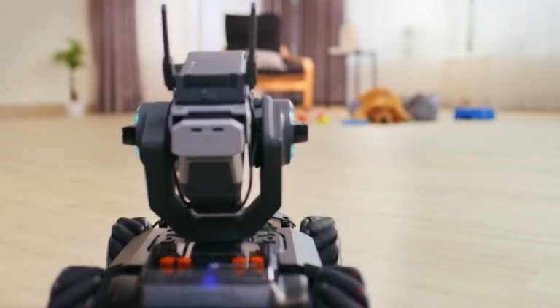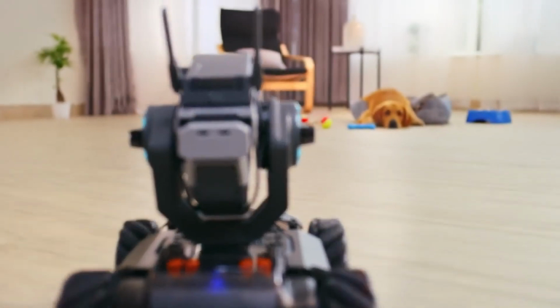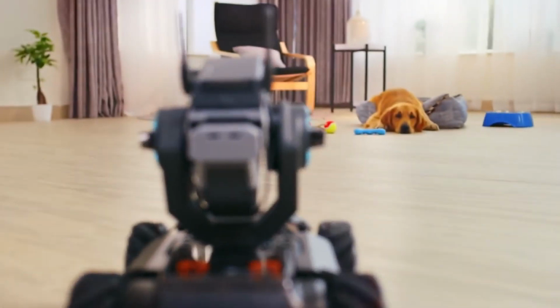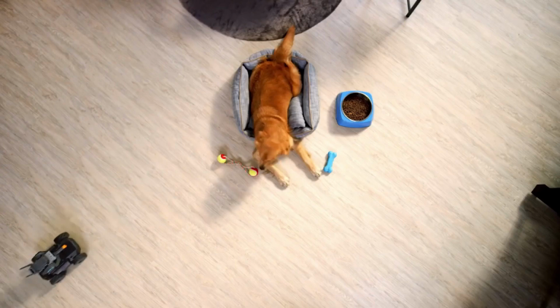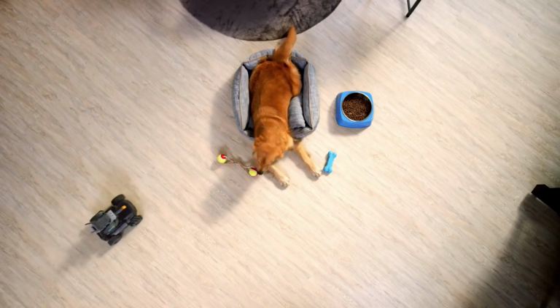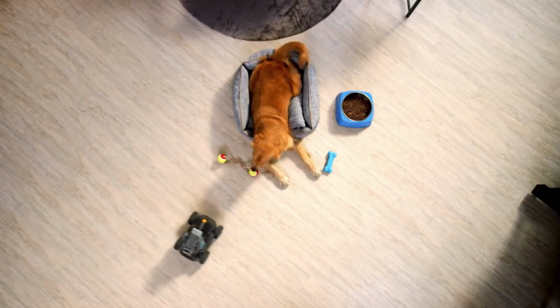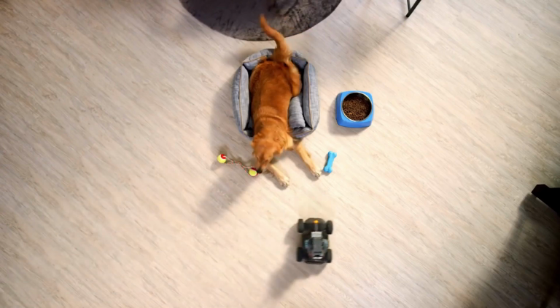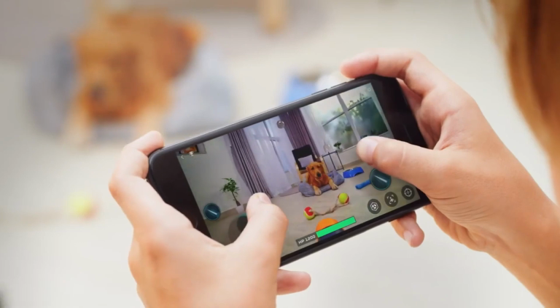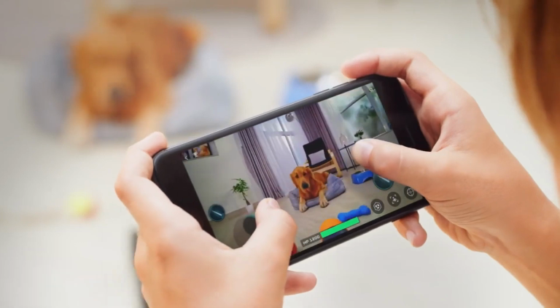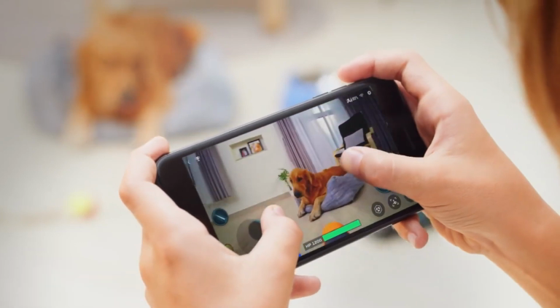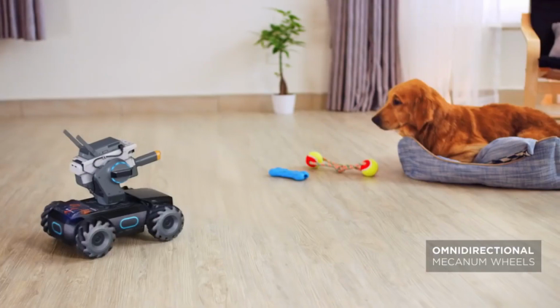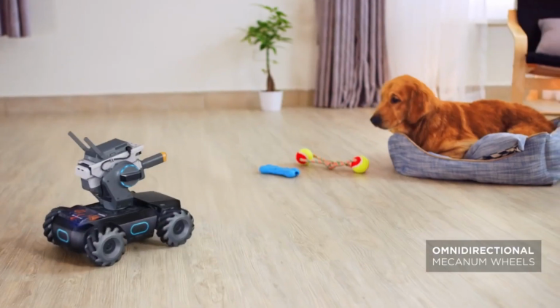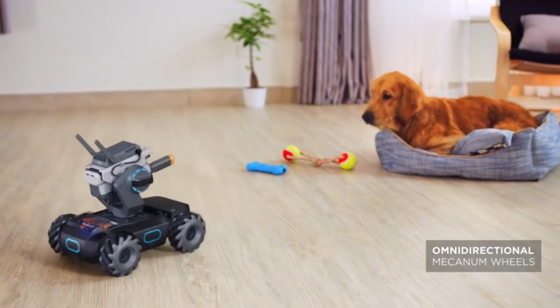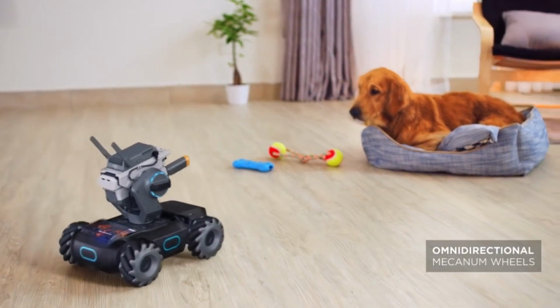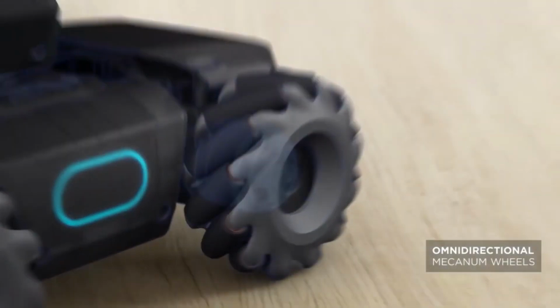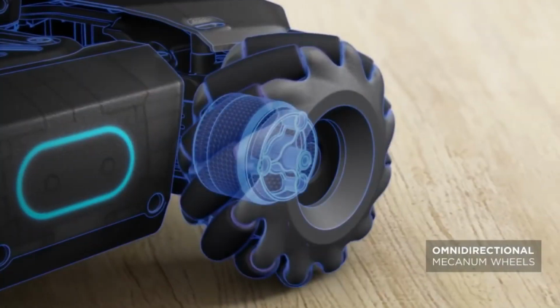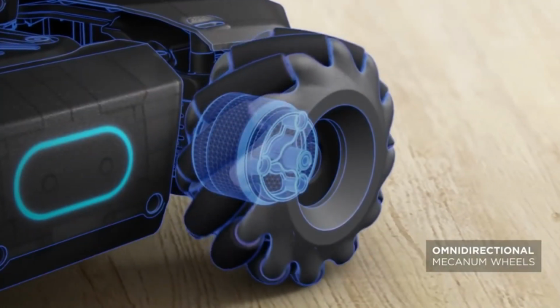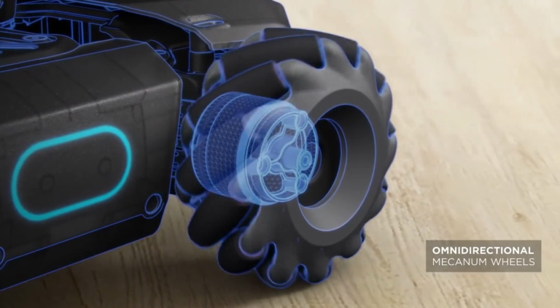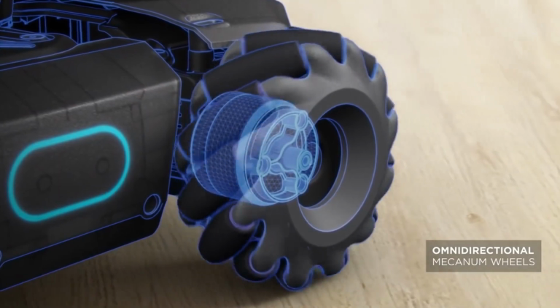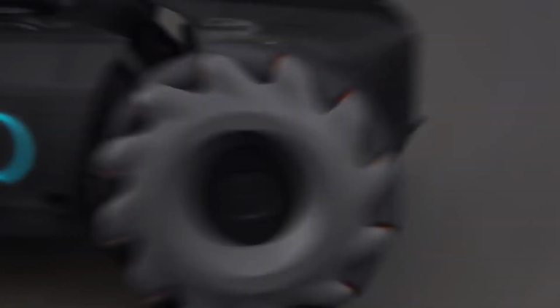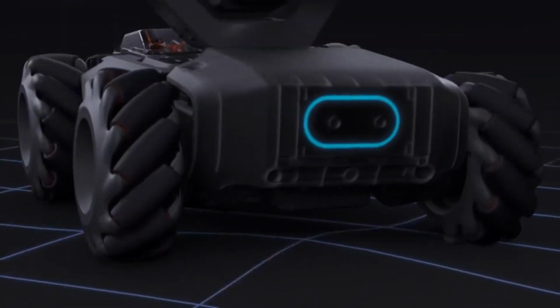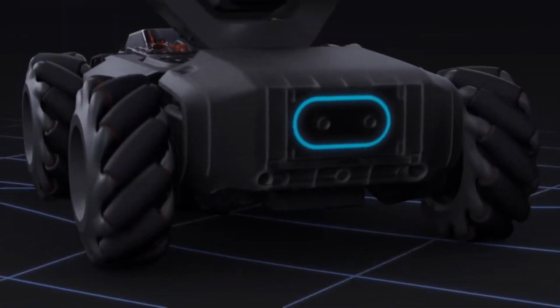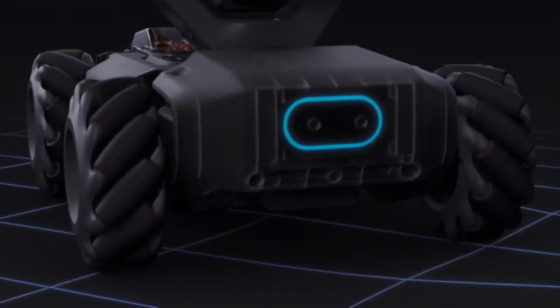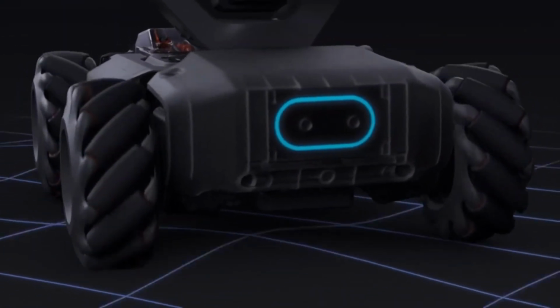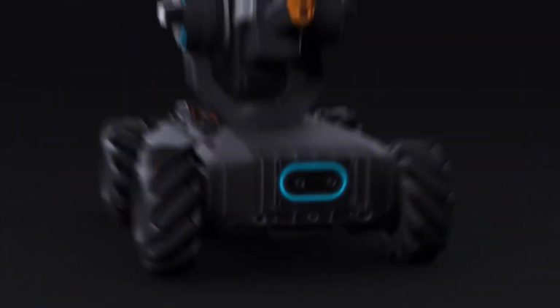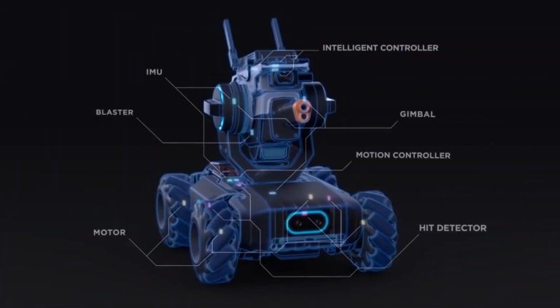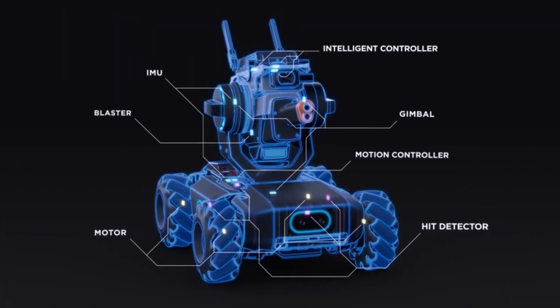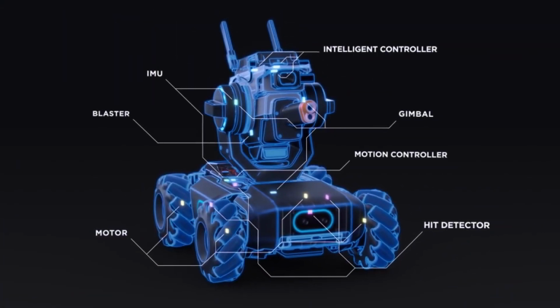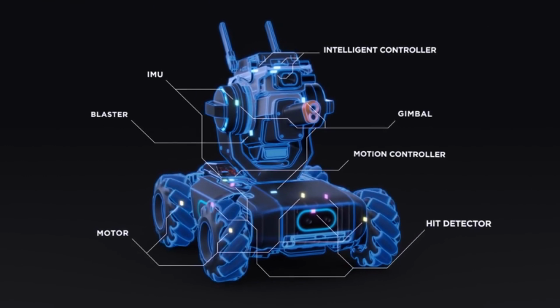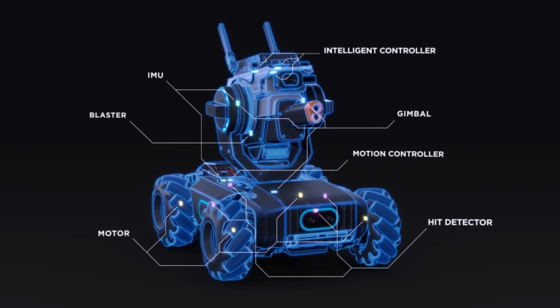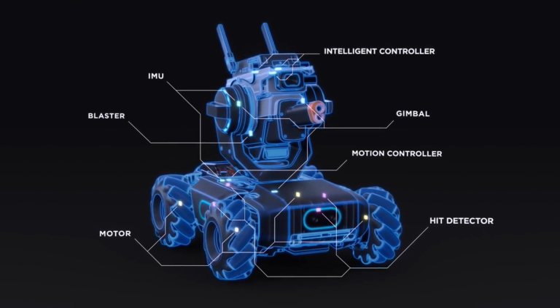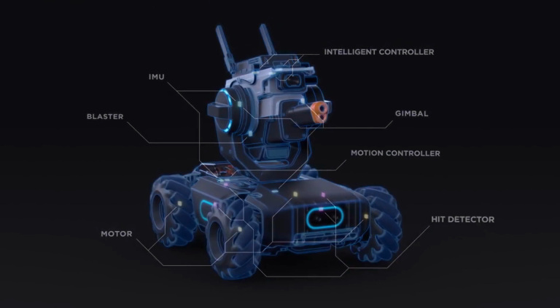Something in the way? Check this out! With the Mecanum wheels, your movement options are limitless. From the brushless motor to the front axle suspension, every inch of the S1 is jam-packed with advanced technologies.